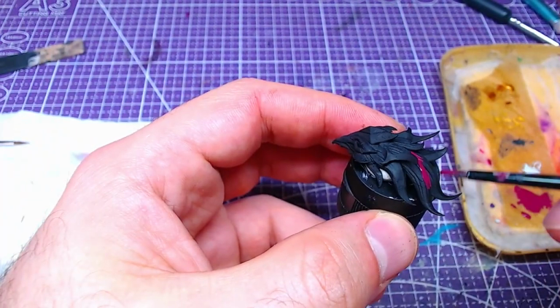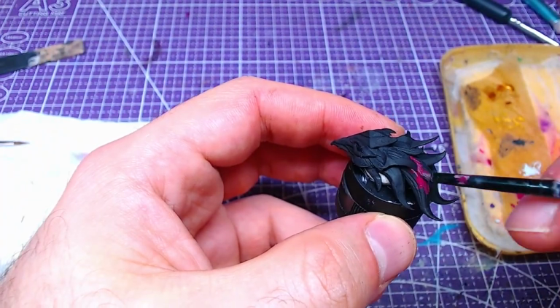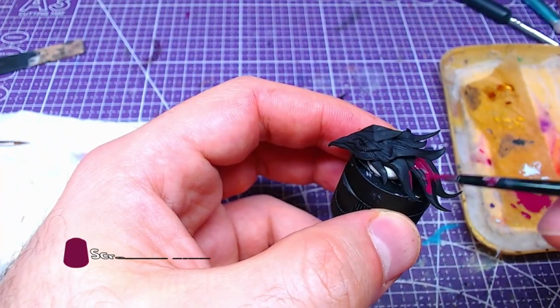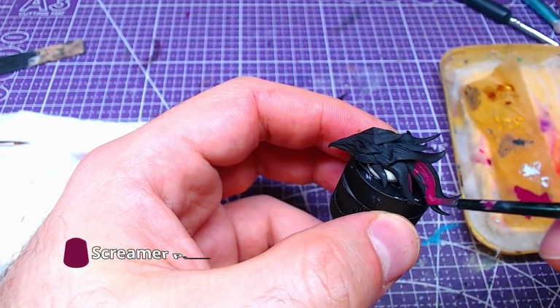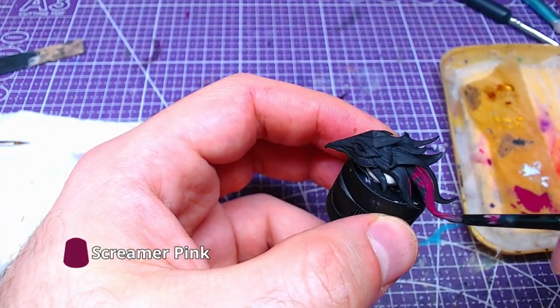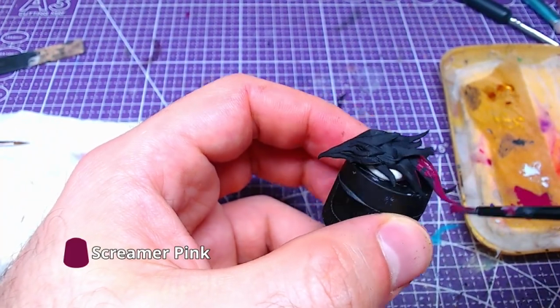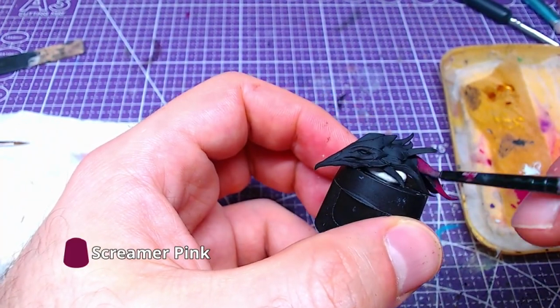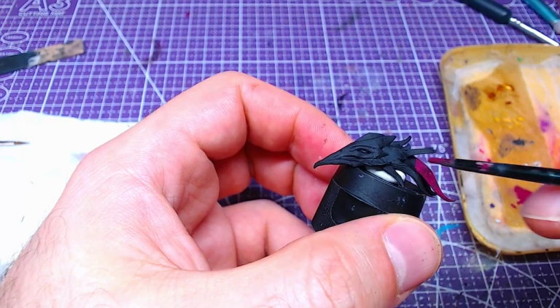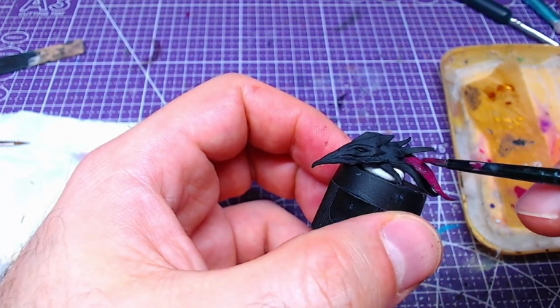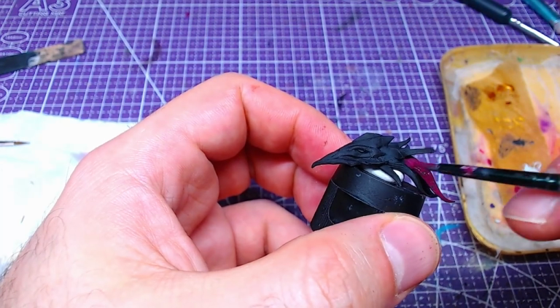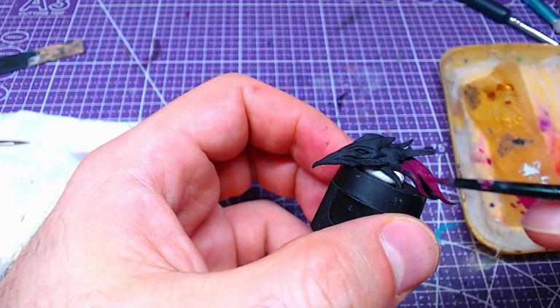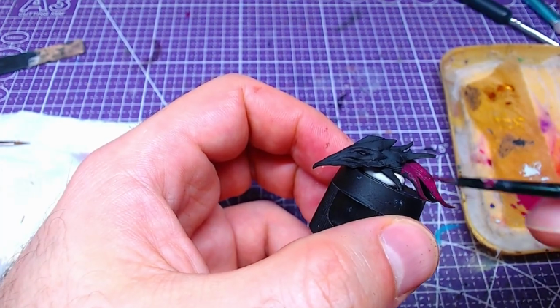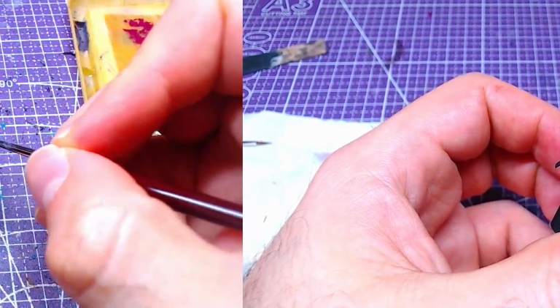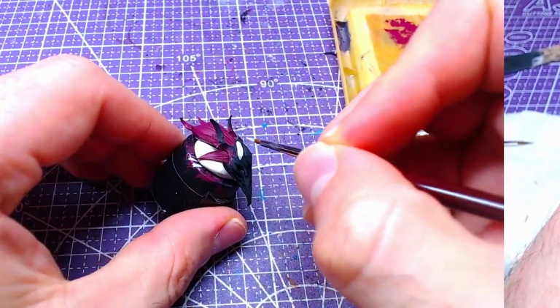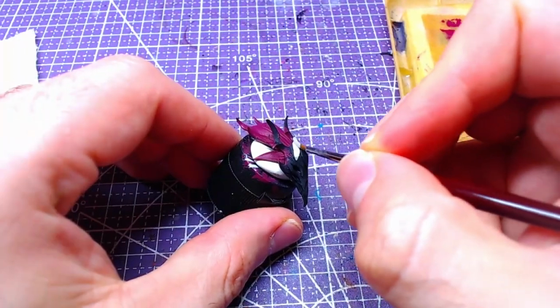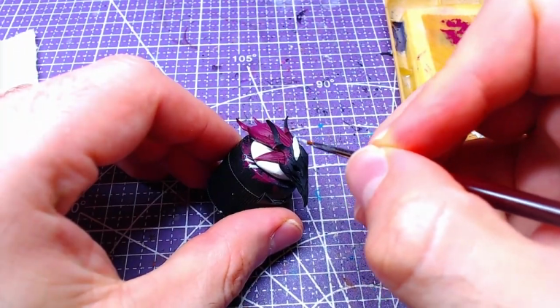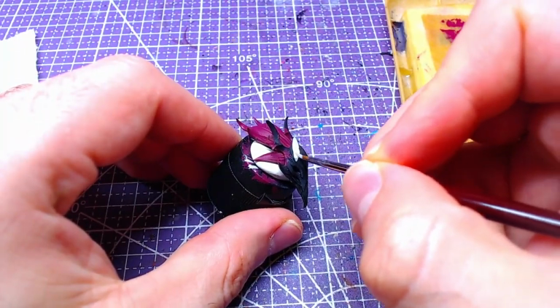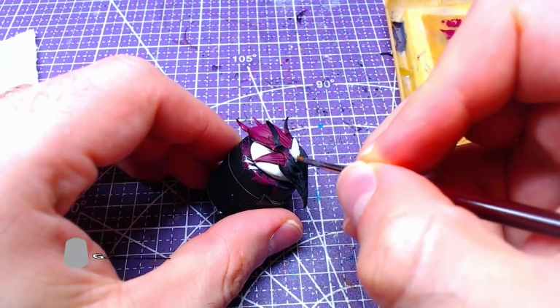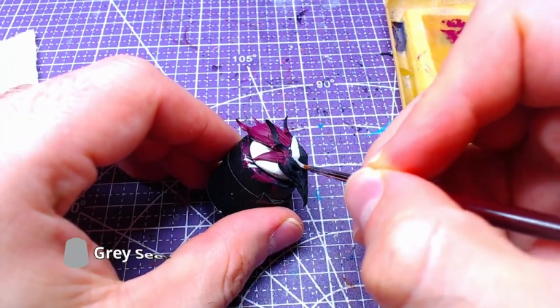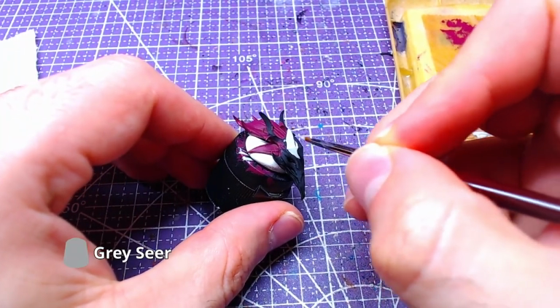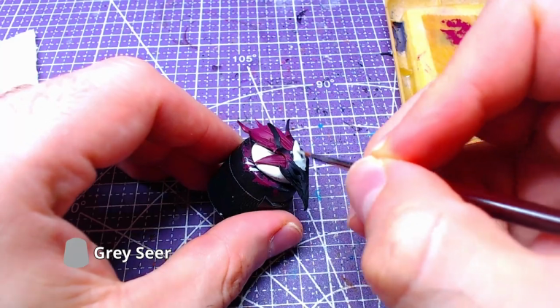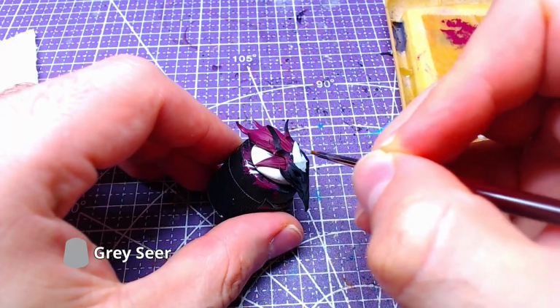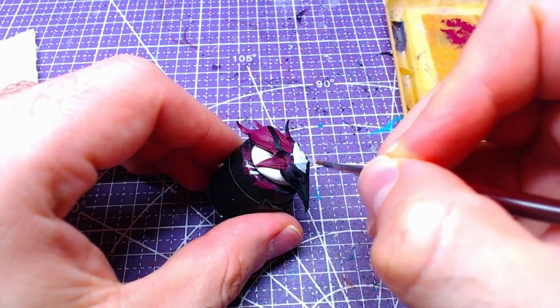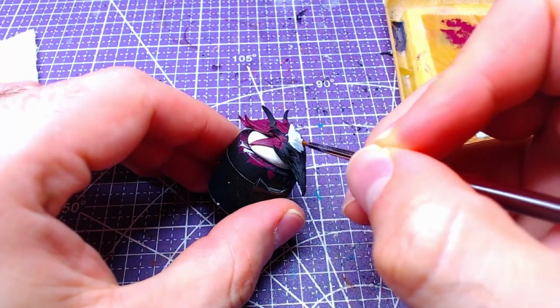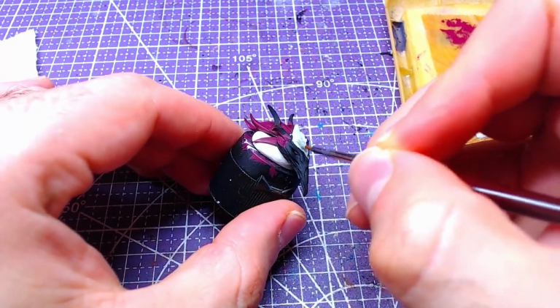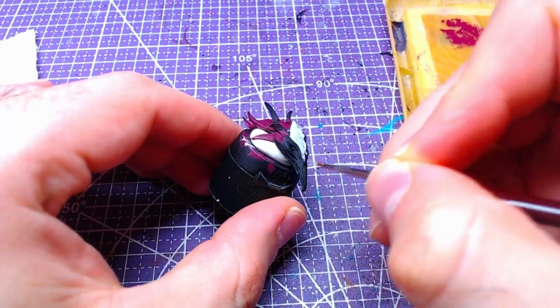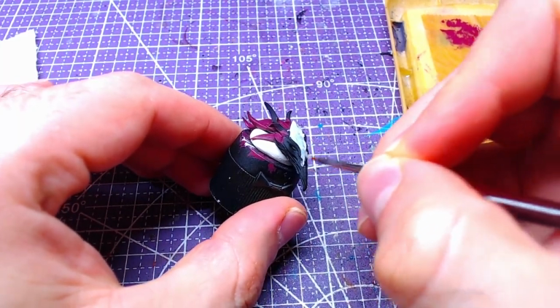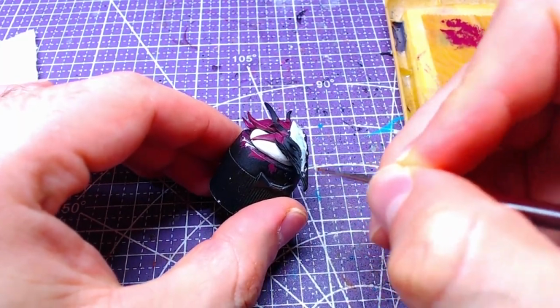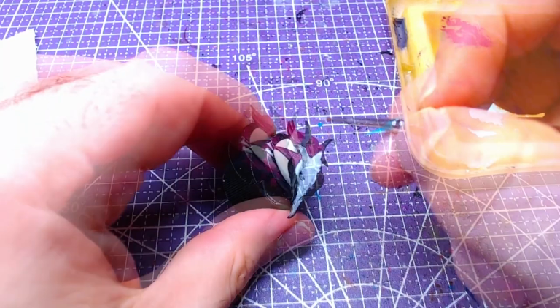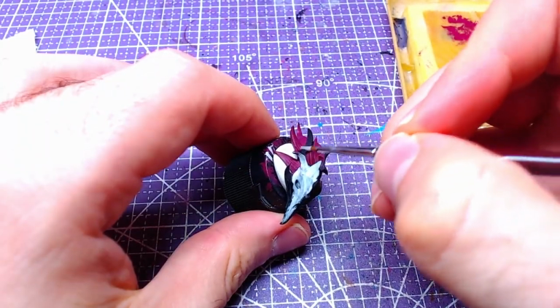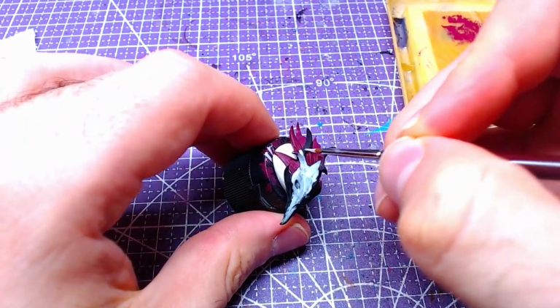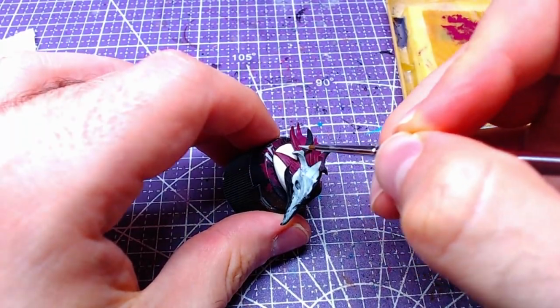Let's move to the whip heads. With Screamer Pink we will paint the hair. With Grey Sear we will paint the skulls. In case you make any mistakes in the narrower parts, you can reapply Screamer Pink to fix them.